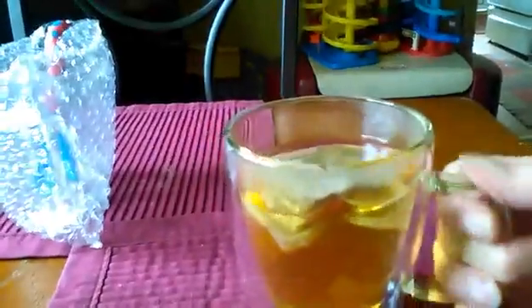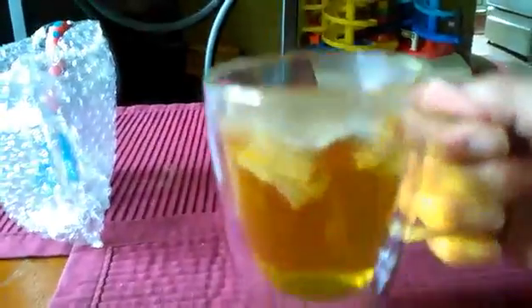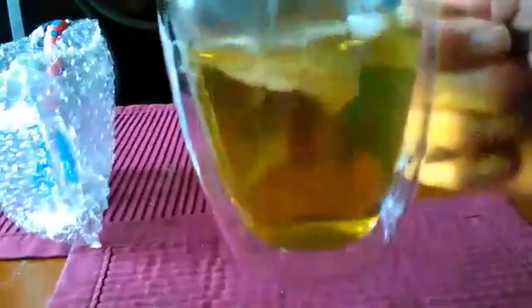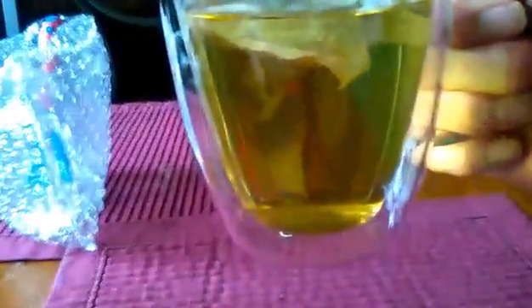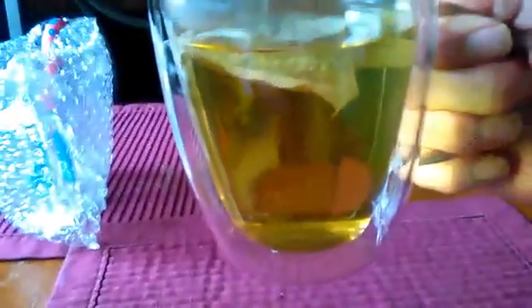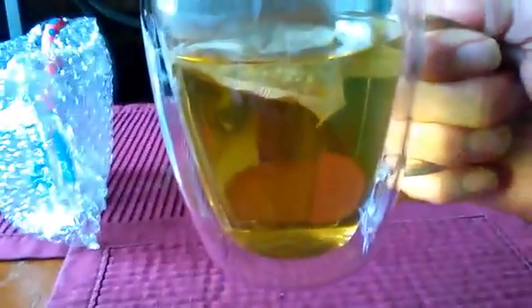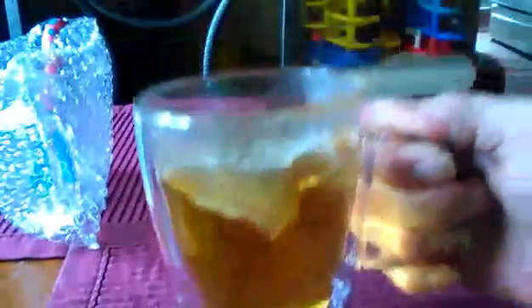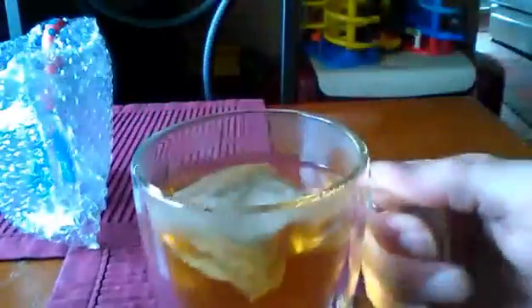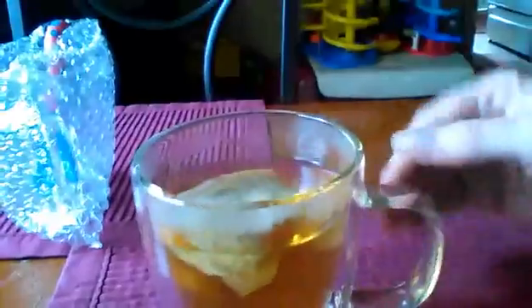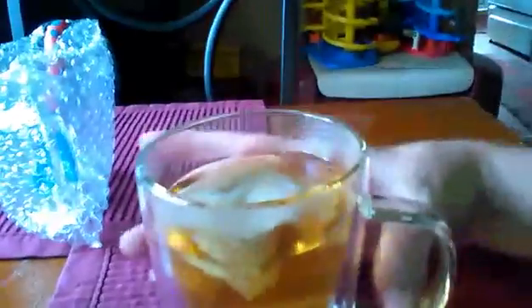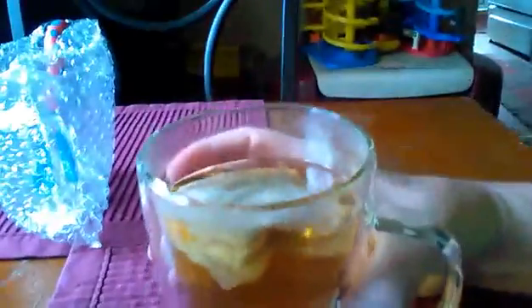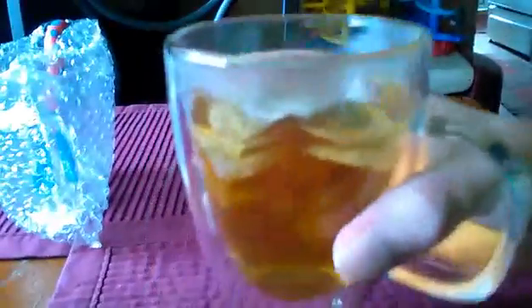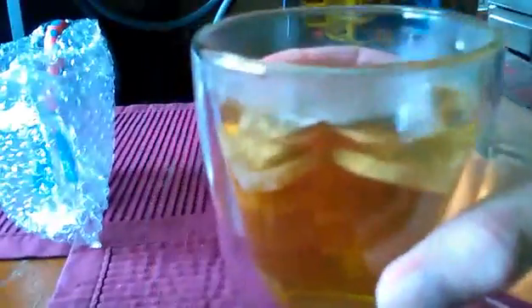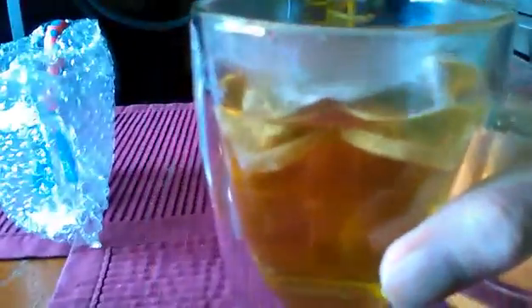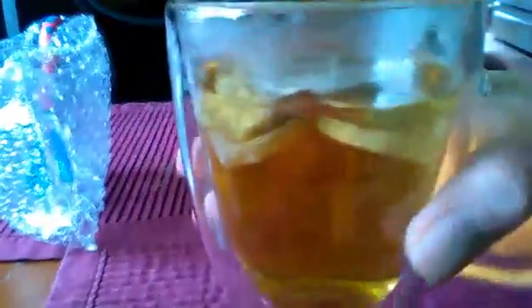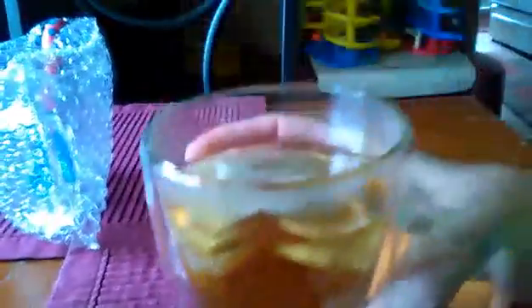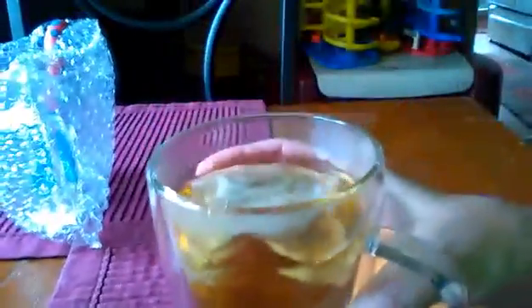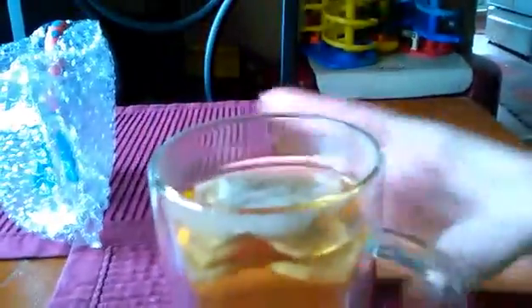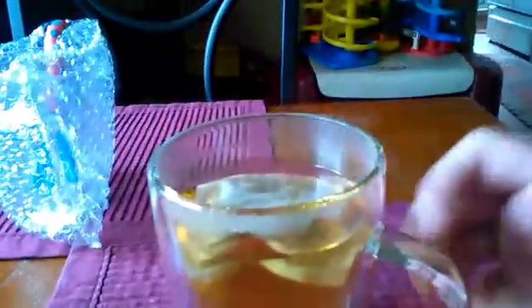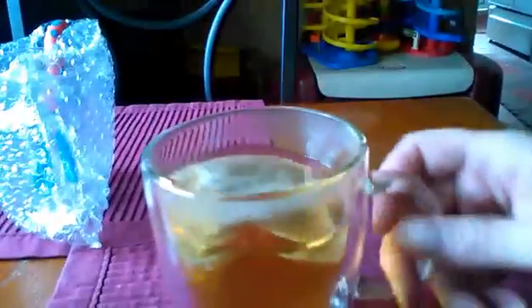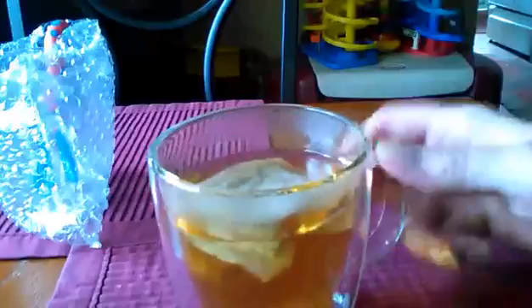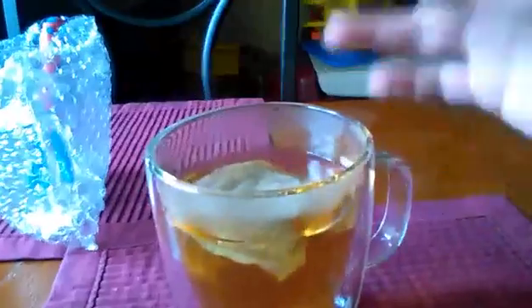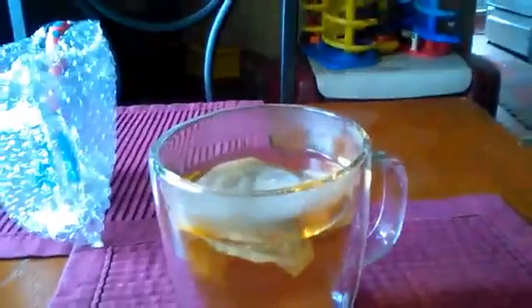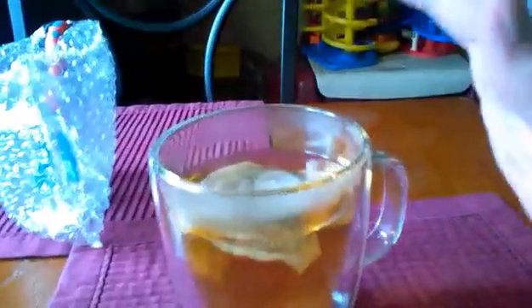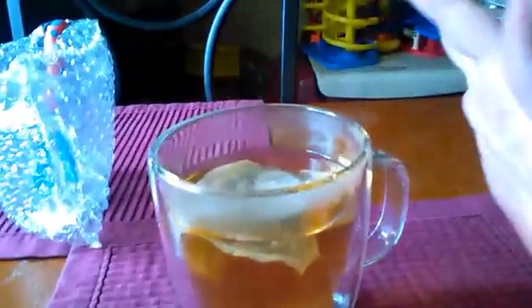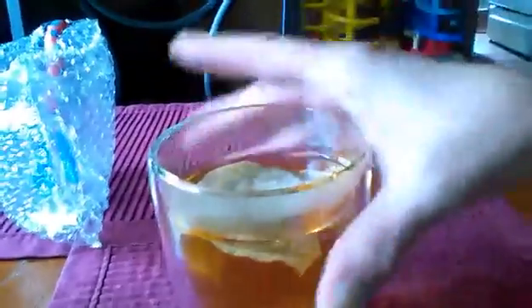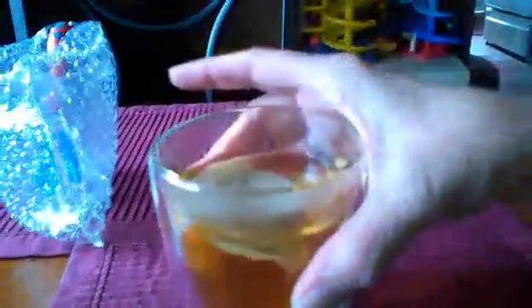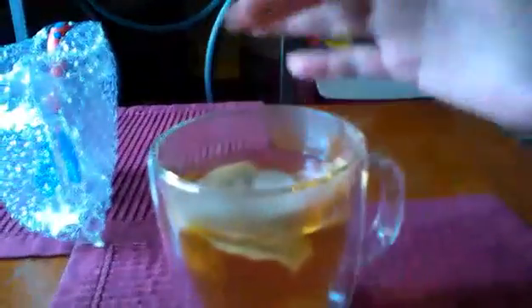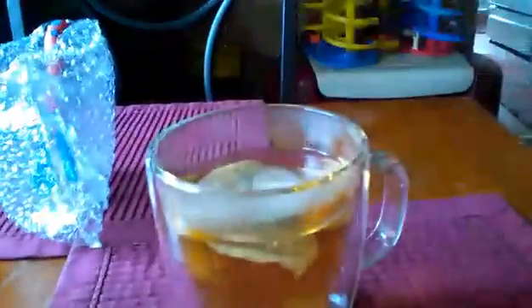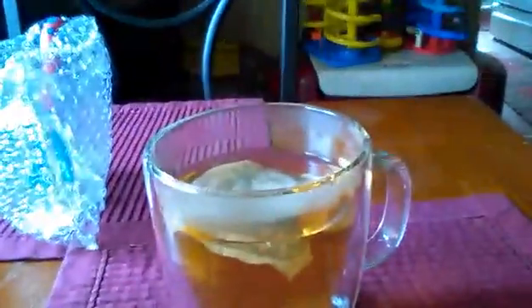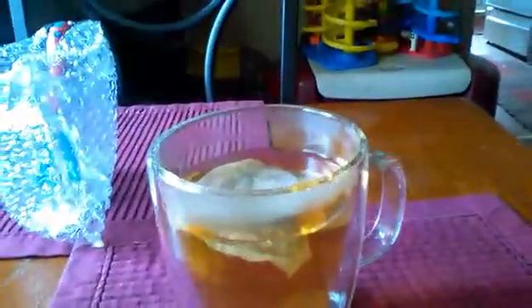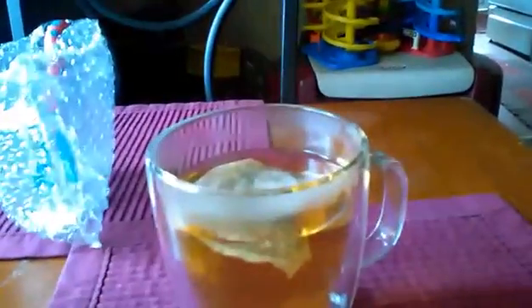You can easily slip your hands inside the handle to hold. I like to hold mine like this. Really cool to the touch — you'll never know that the liquid inside is hot, so be careful.